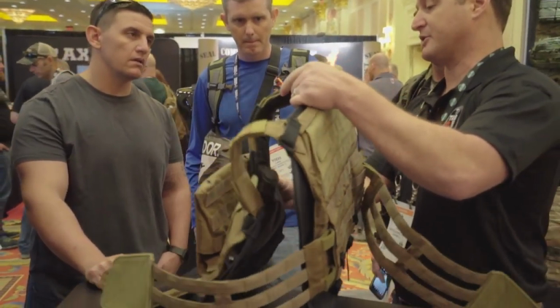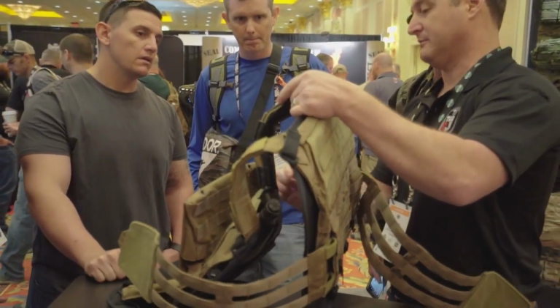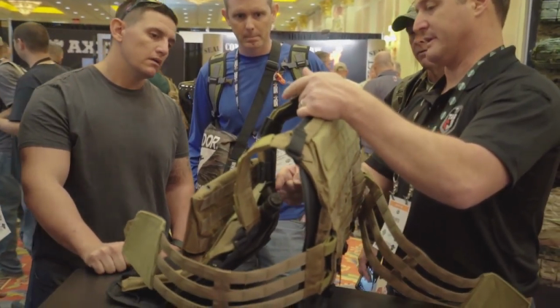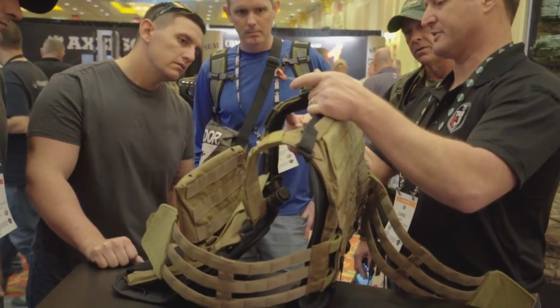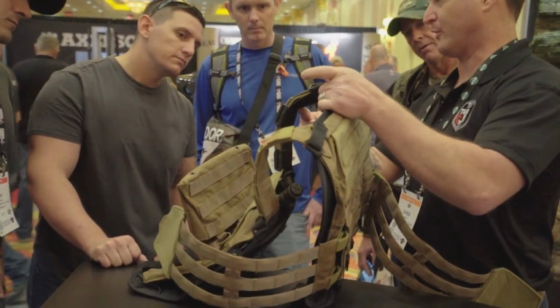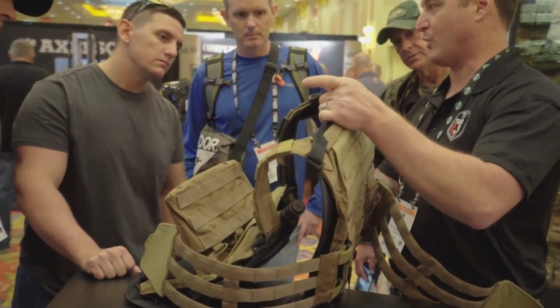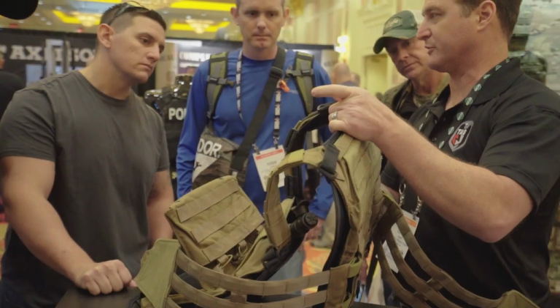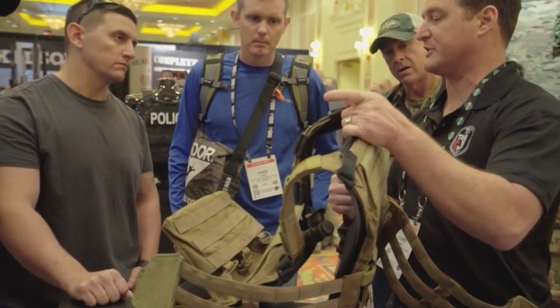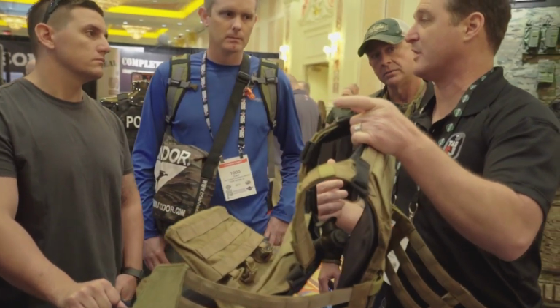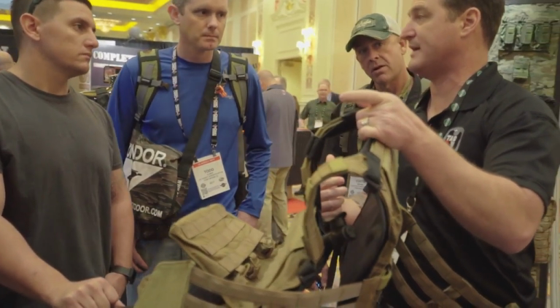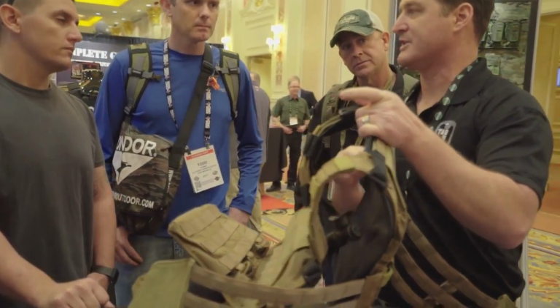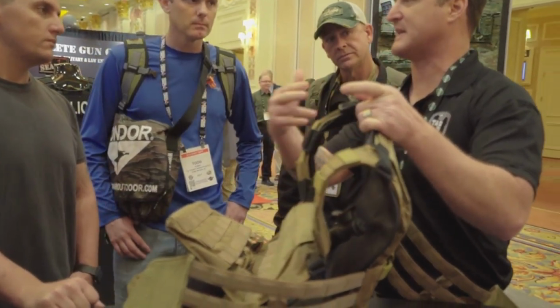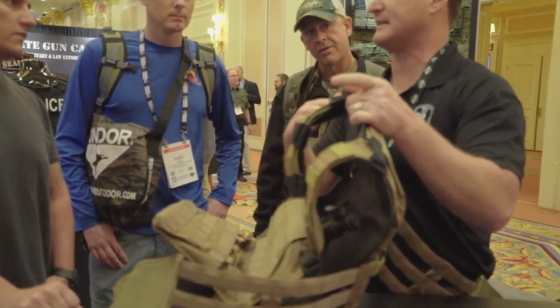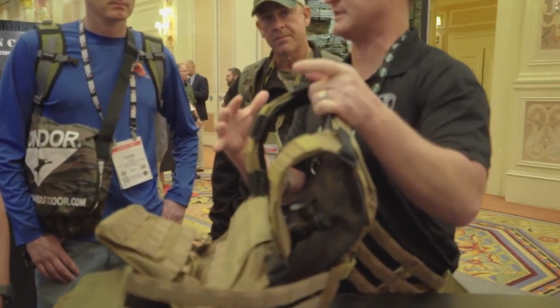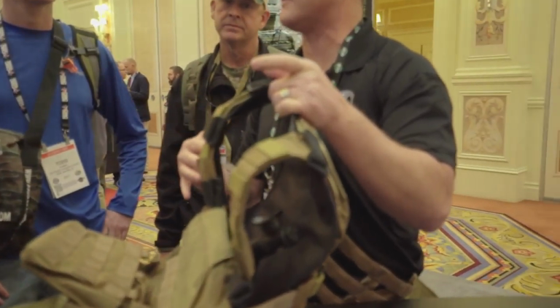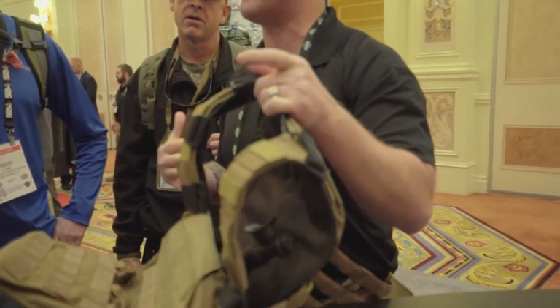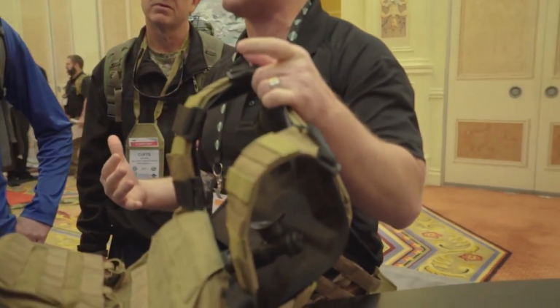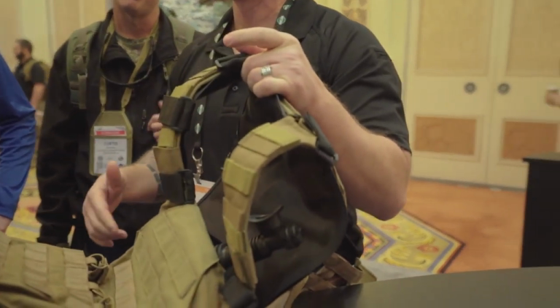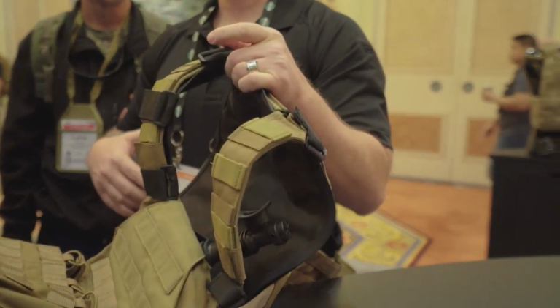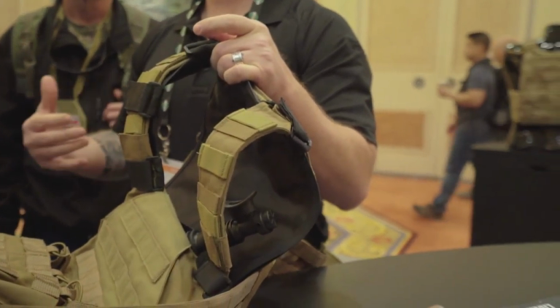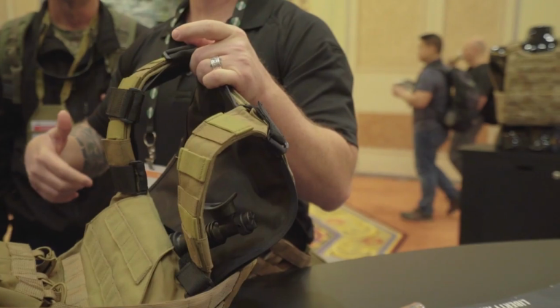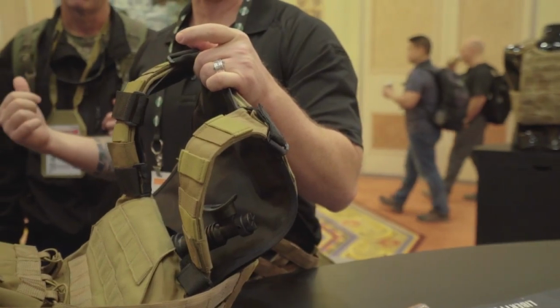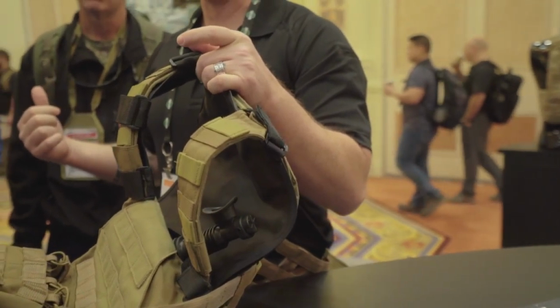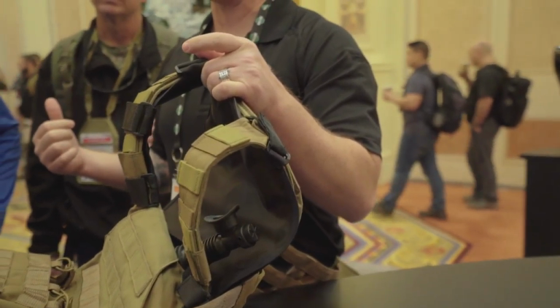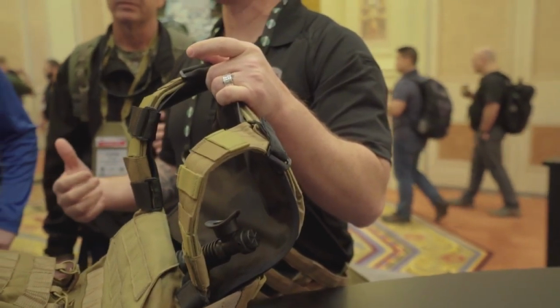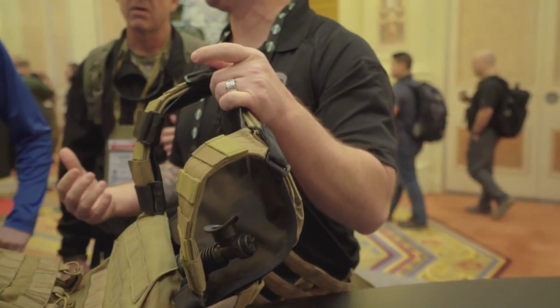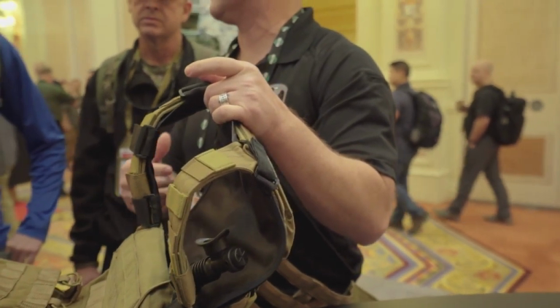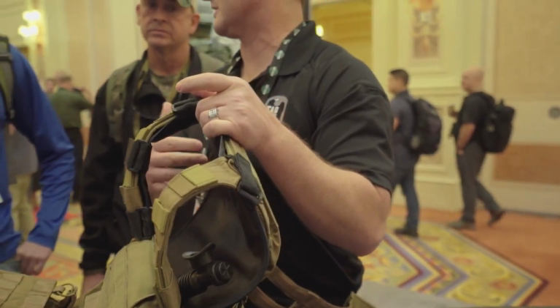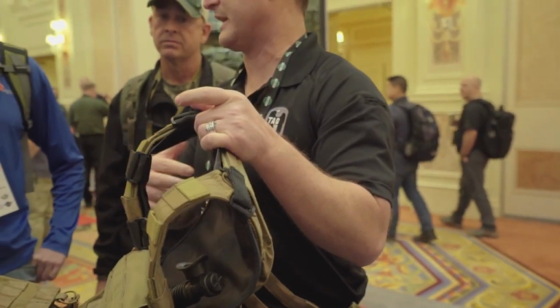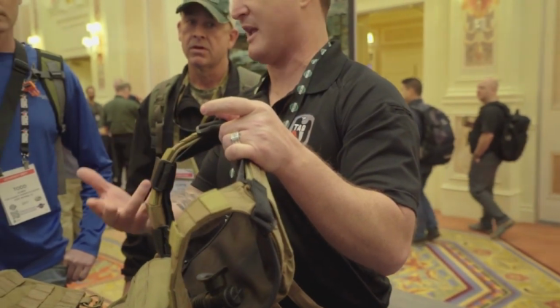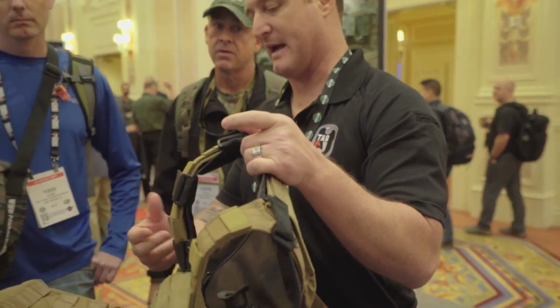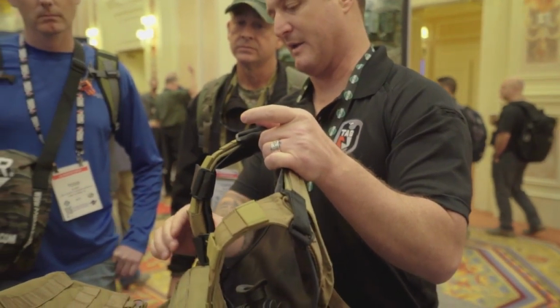There's a single air channel that goes over just one shoulder, so if you do have a cutaway vest you're not tied into the system. Even after you inflate it, if you wanted to take it off the guy to get him into a boat or something like that, you can still take it off.